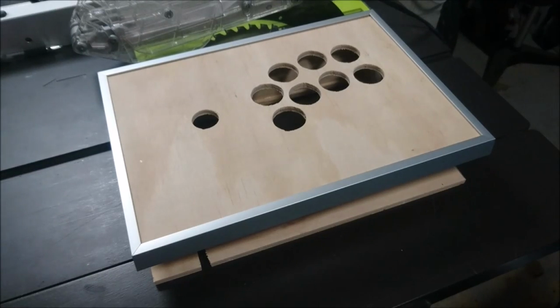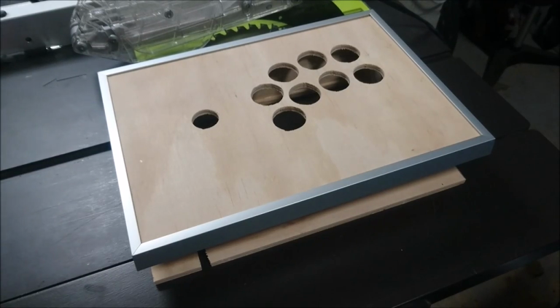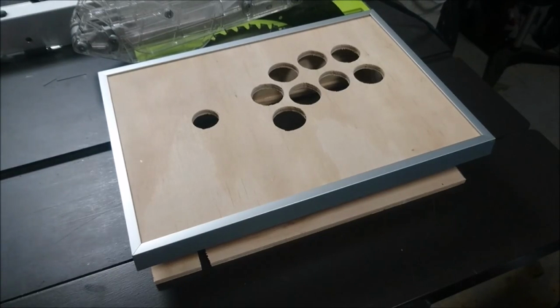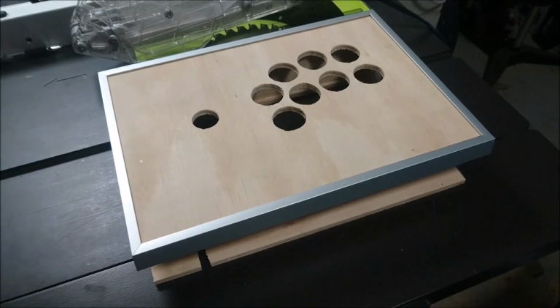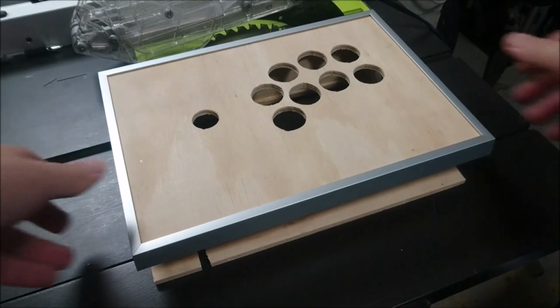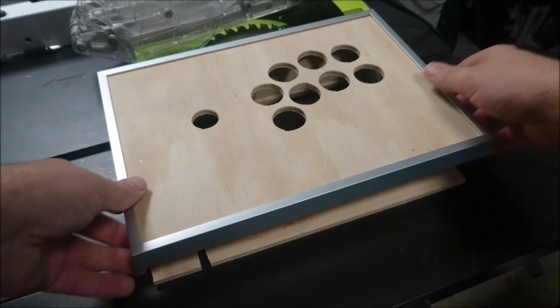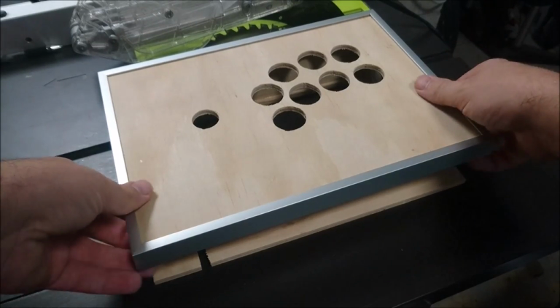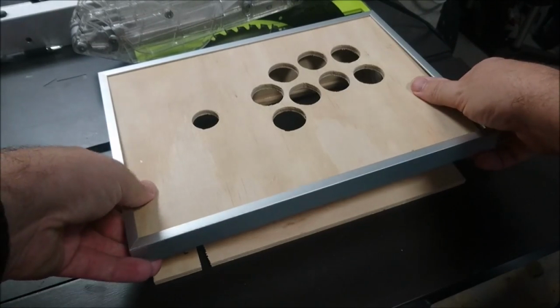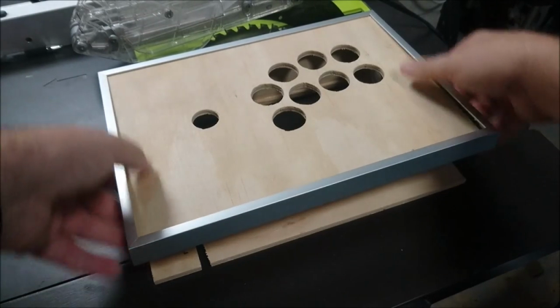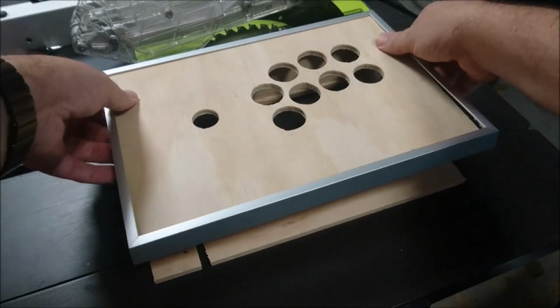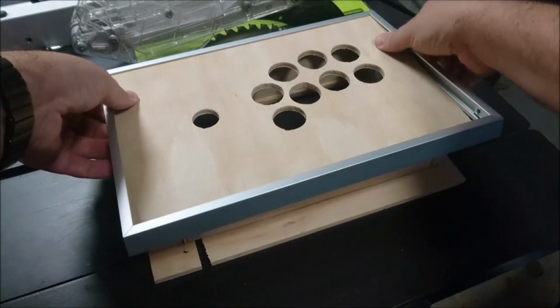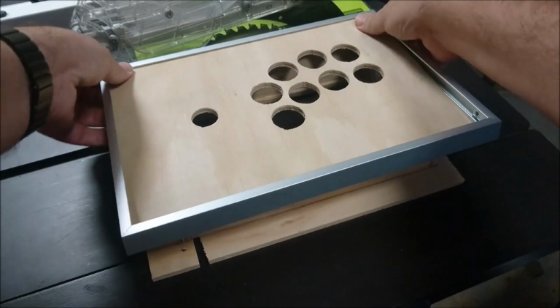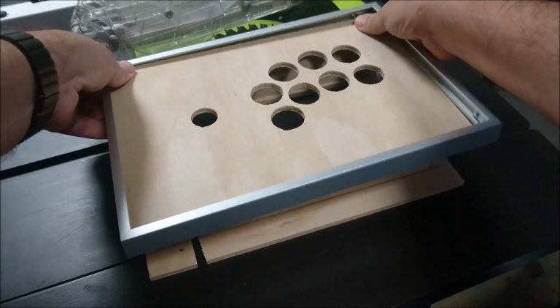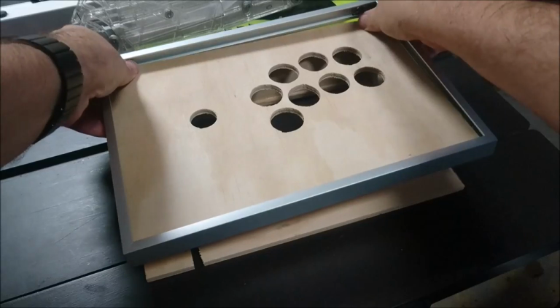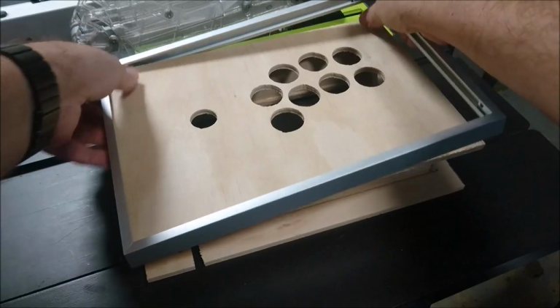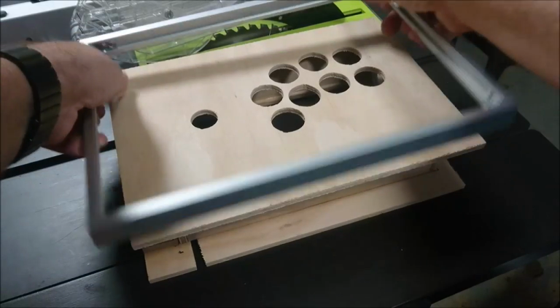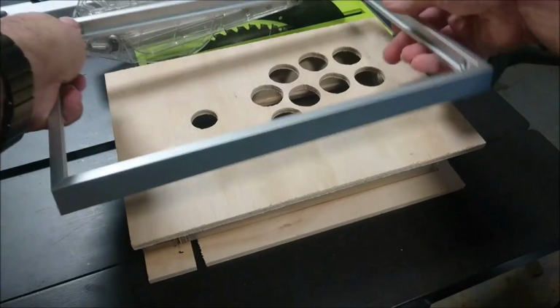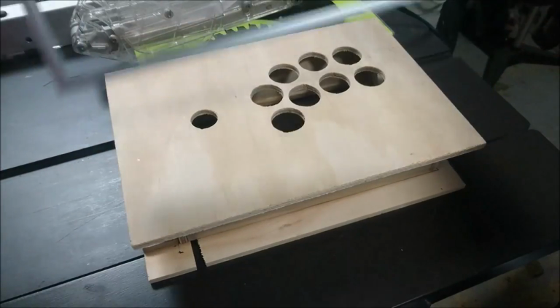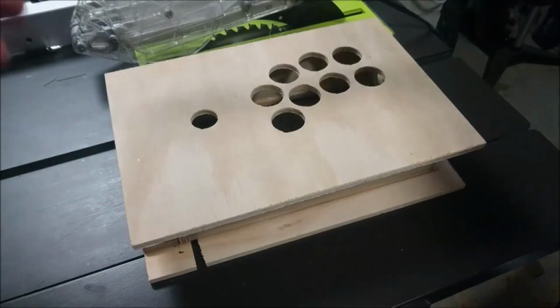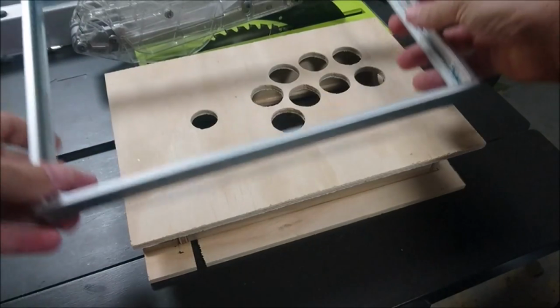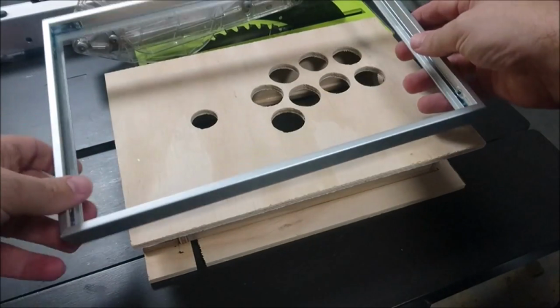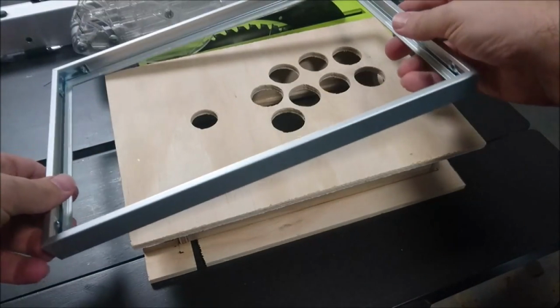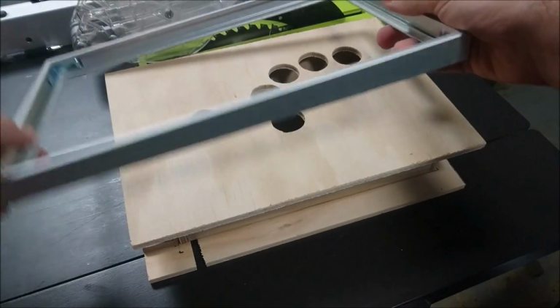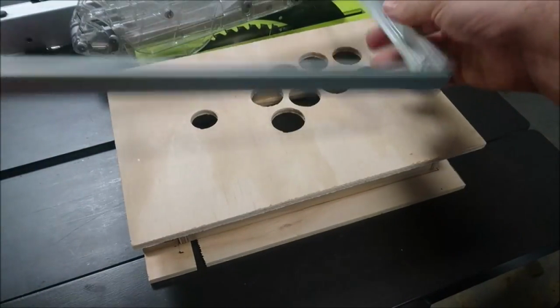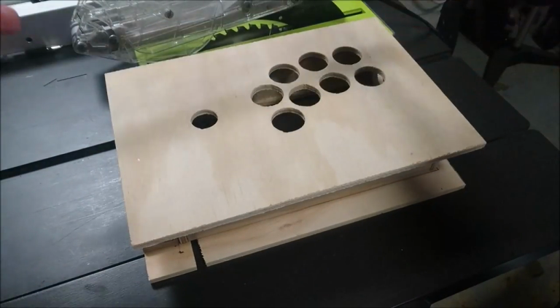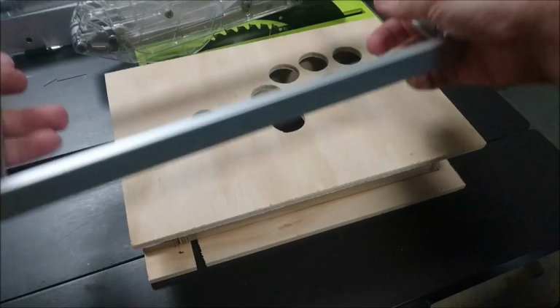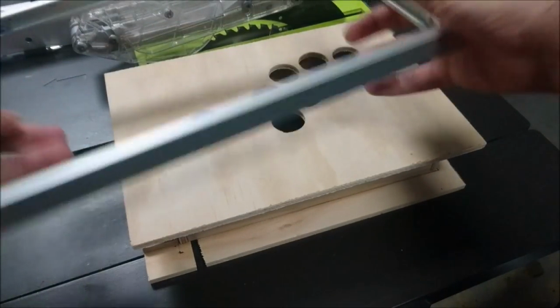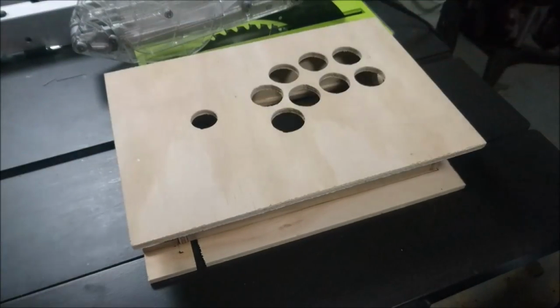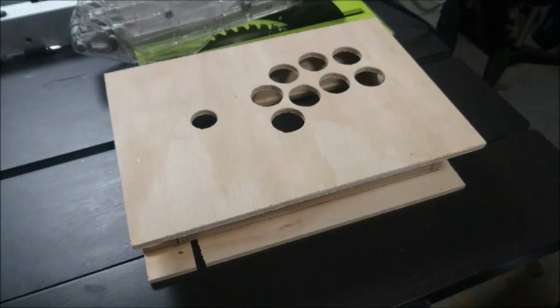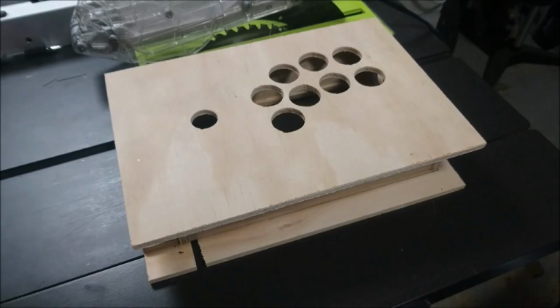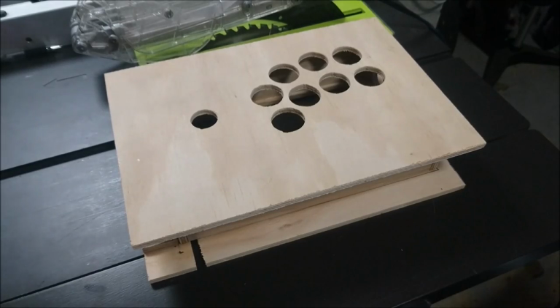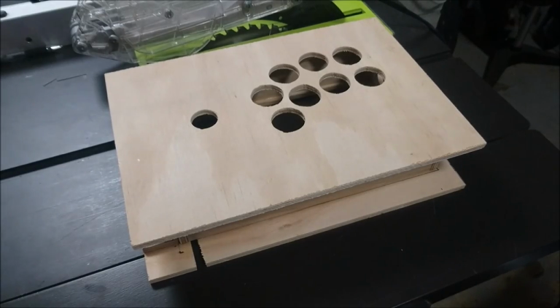Welcome back everyone, I'm Qubits the teacher, and if your case looks anything like this one by now, then you're the reason I got into education in the first place. If not, it's ok, my union's still got my back.